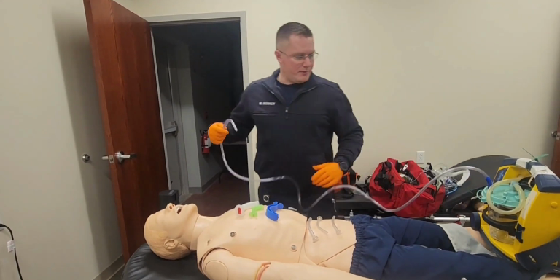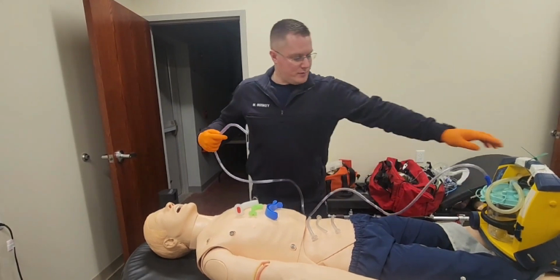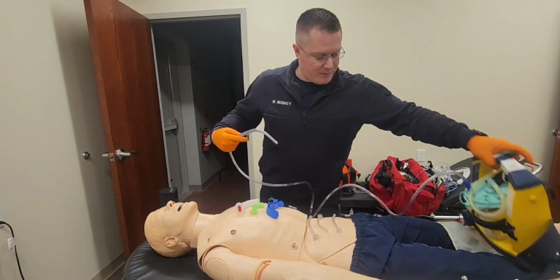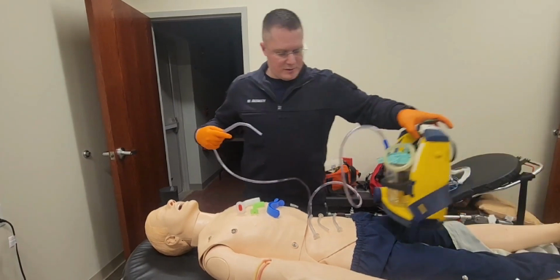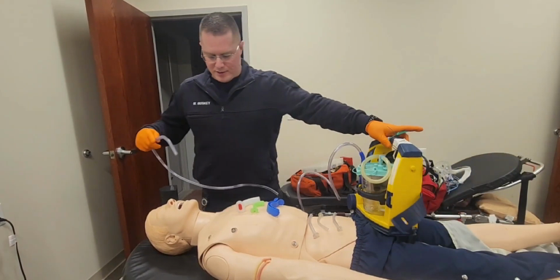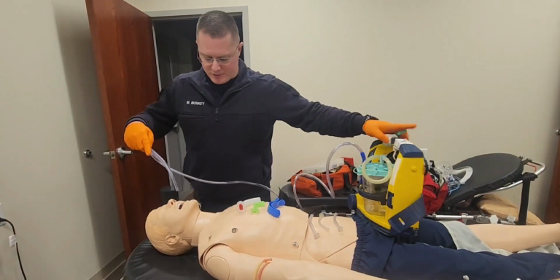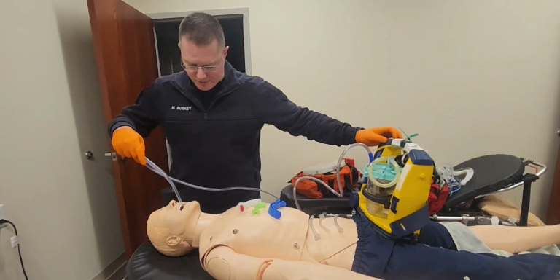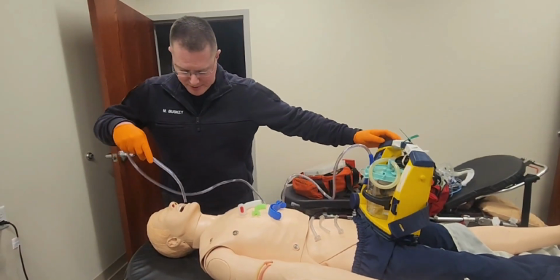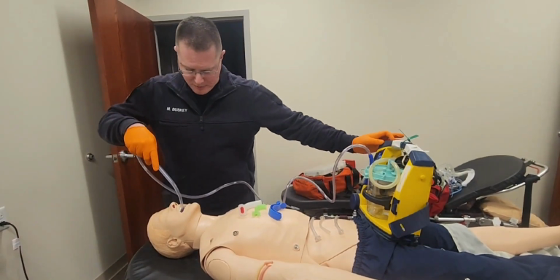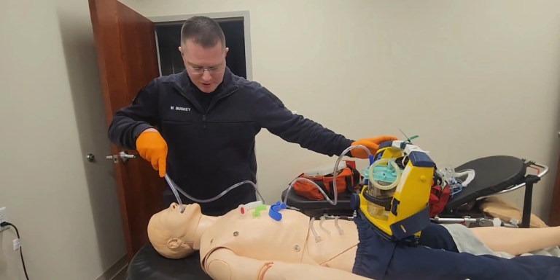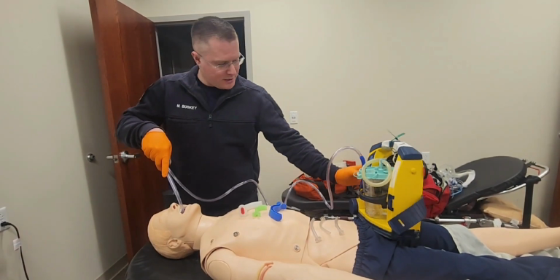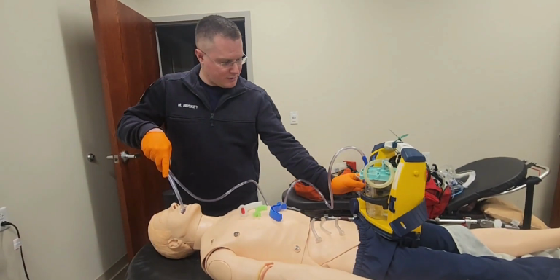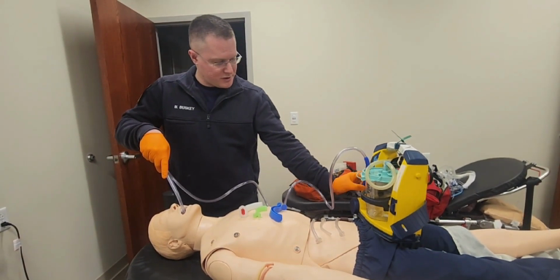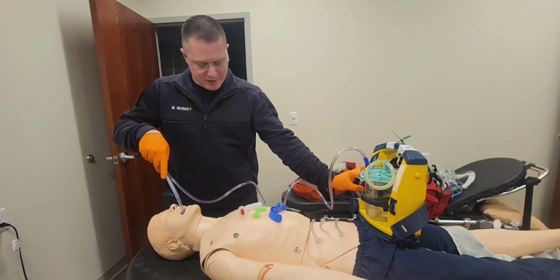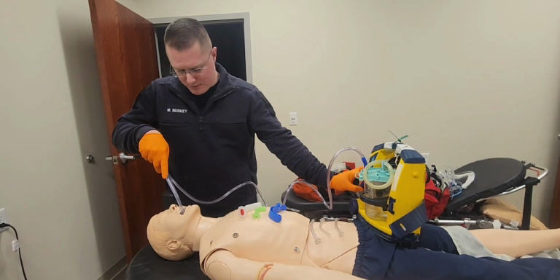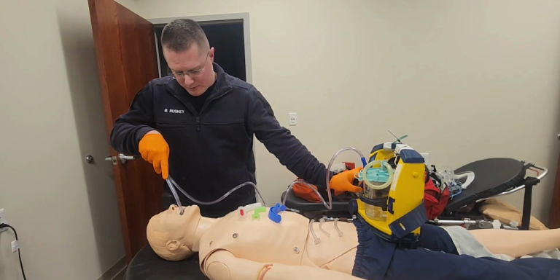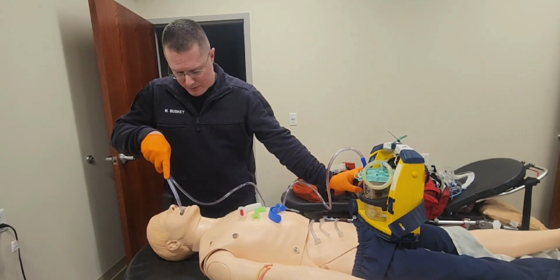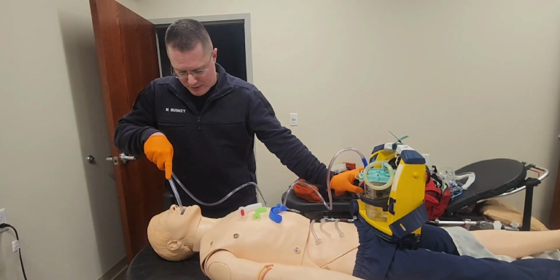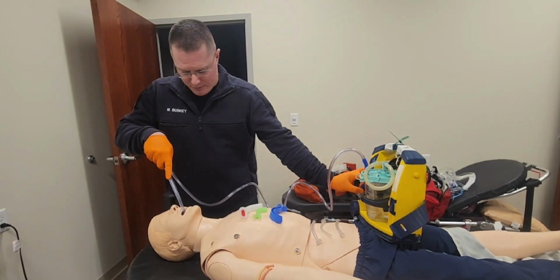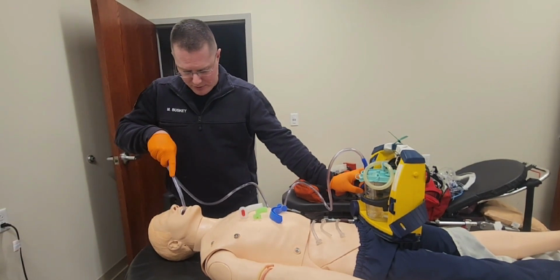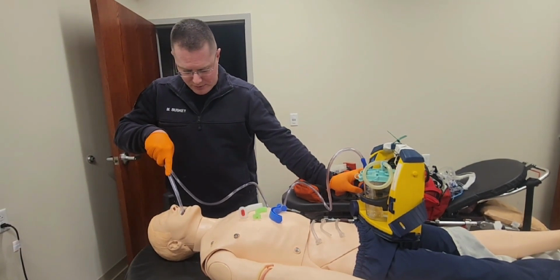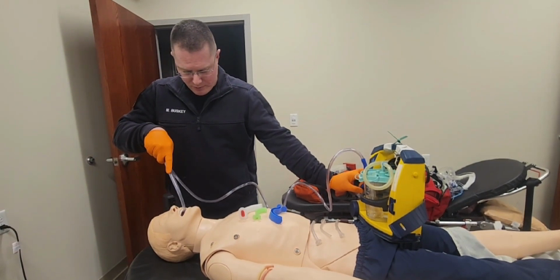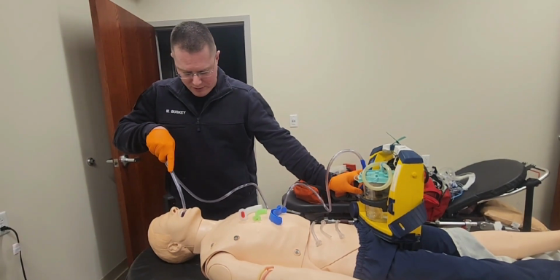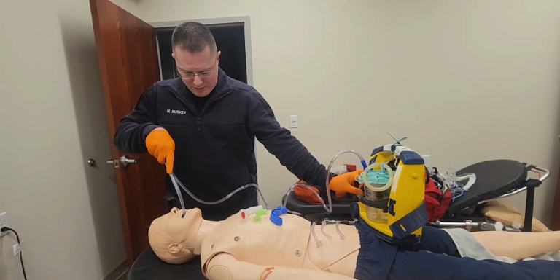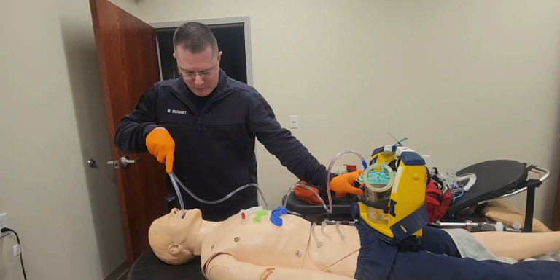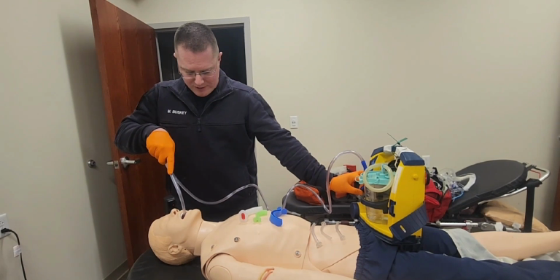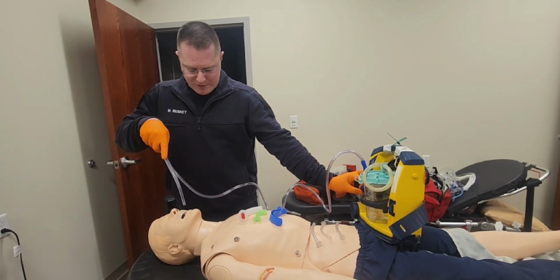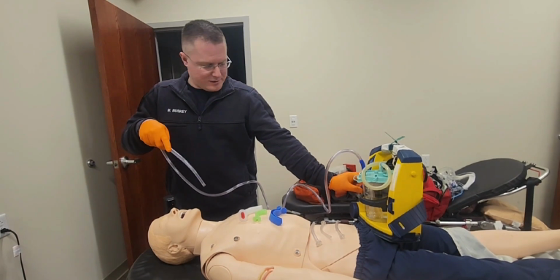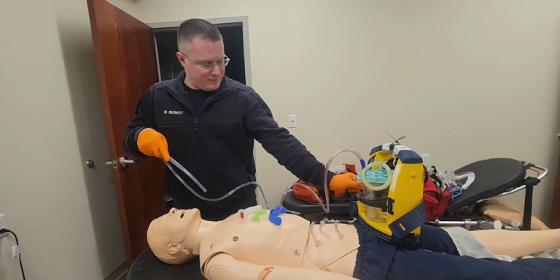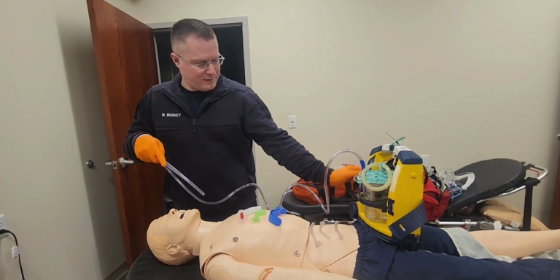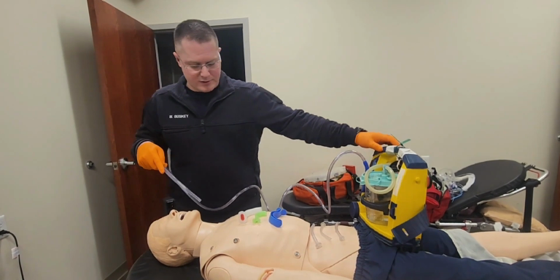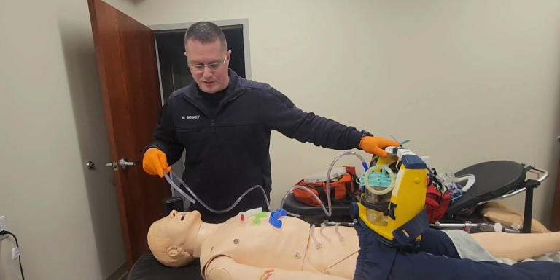I'm going to bring it over to the patient. I'll insert this only as far as I can see without suction on, and then I'm going to turn the suction unit on. I'm going to suction while withdrawing, no more than about 10 to 15 seconds. Suctioning is done.